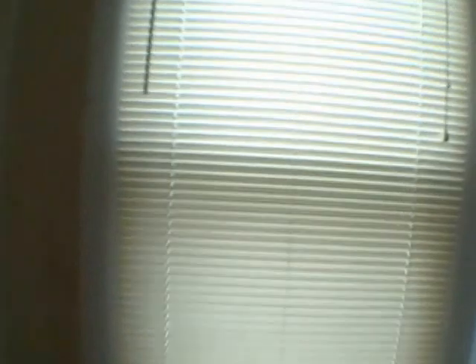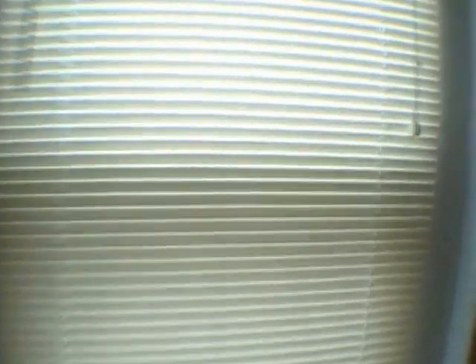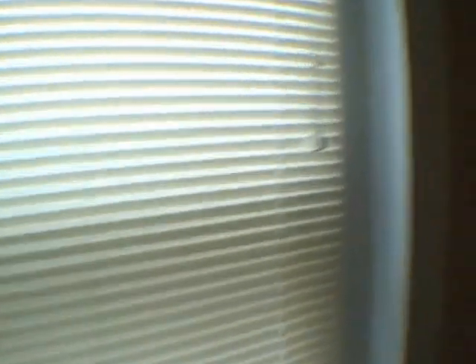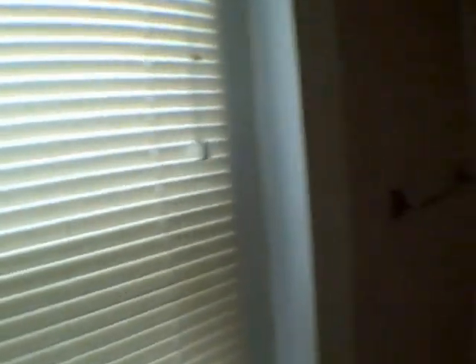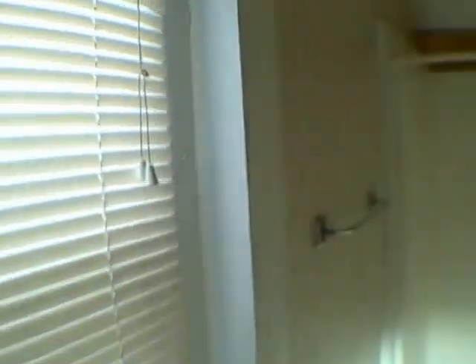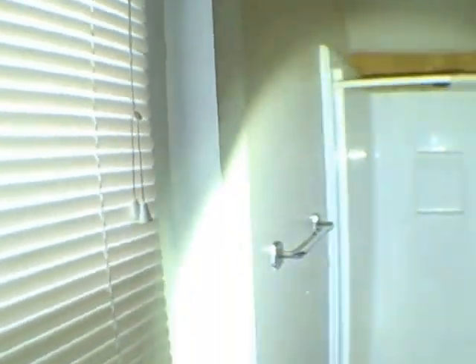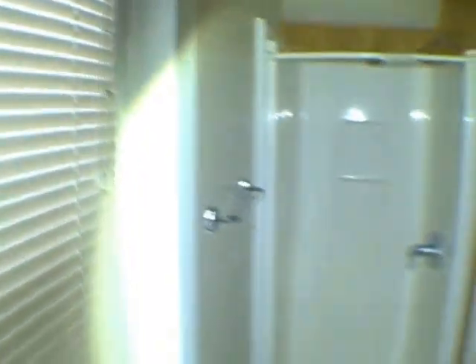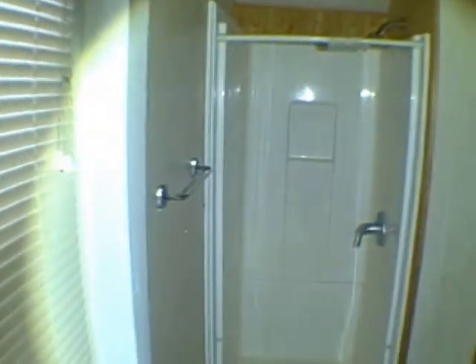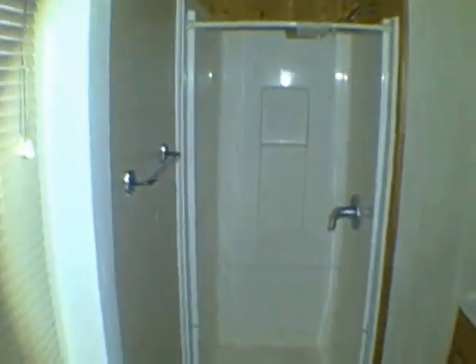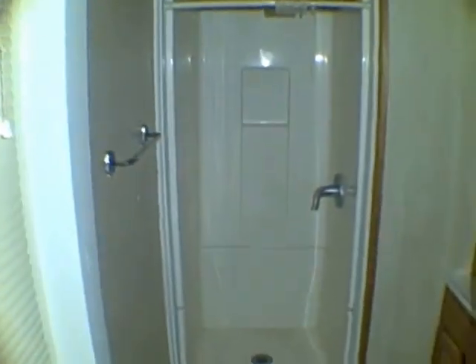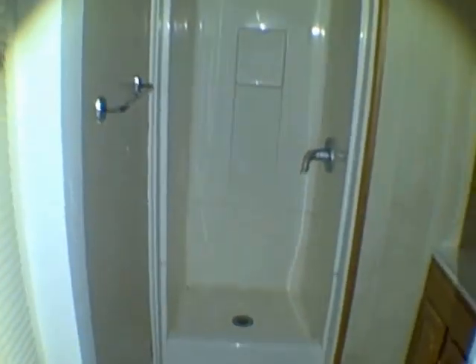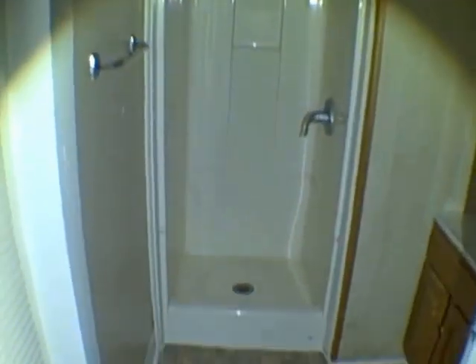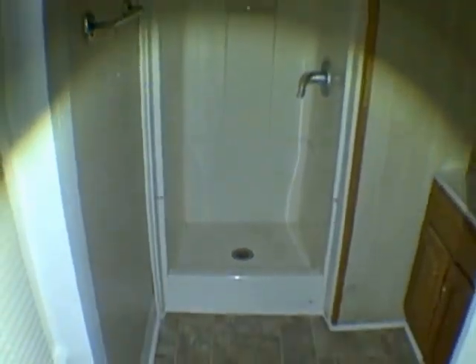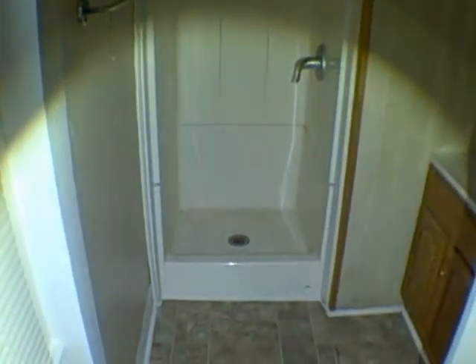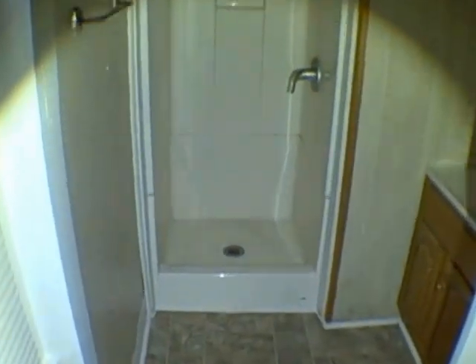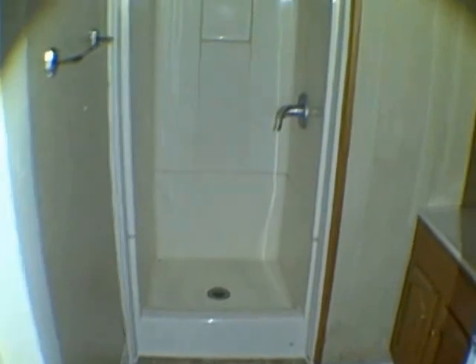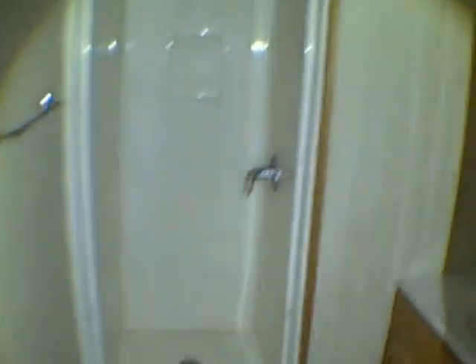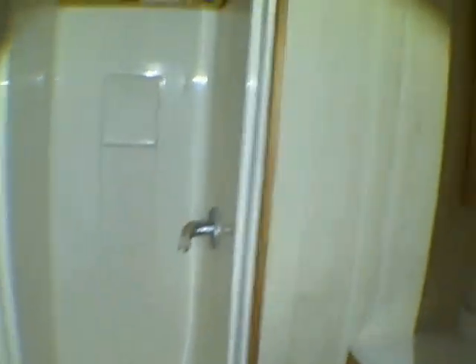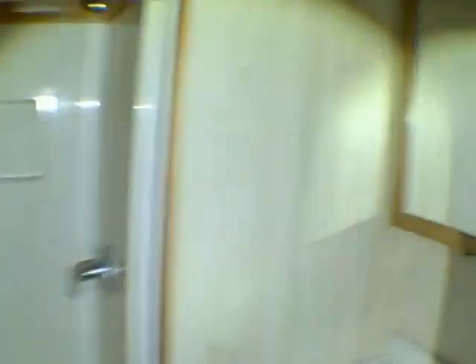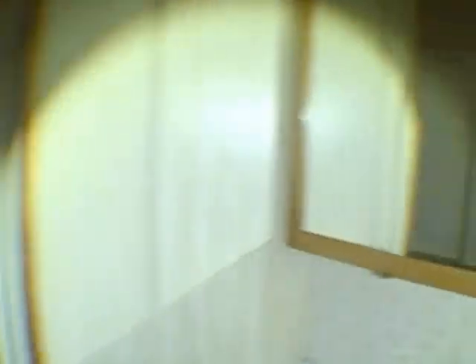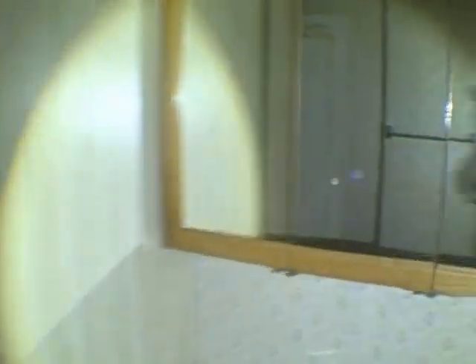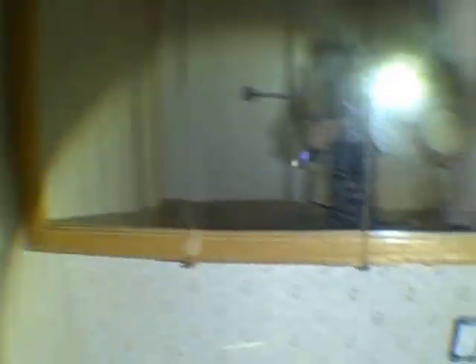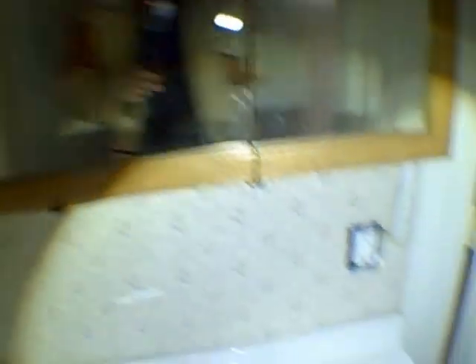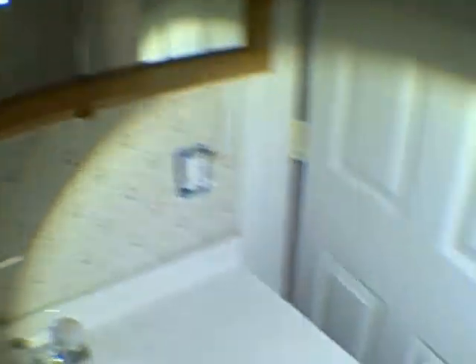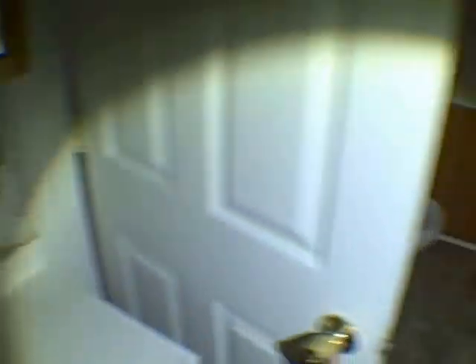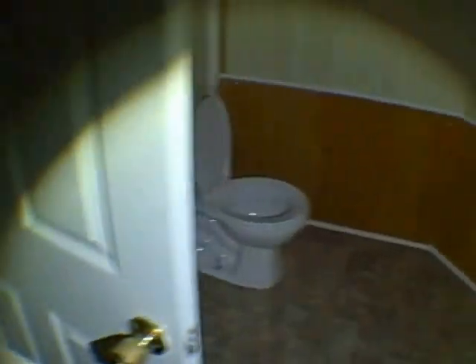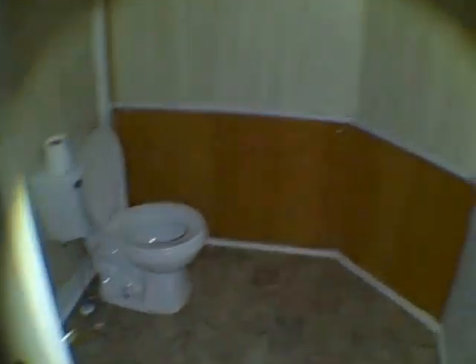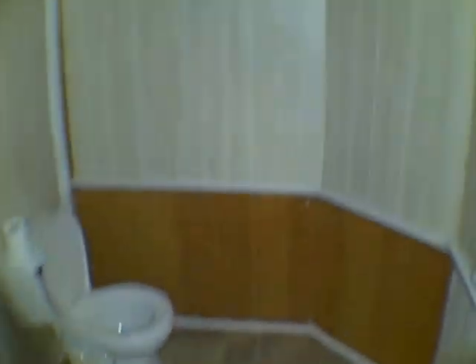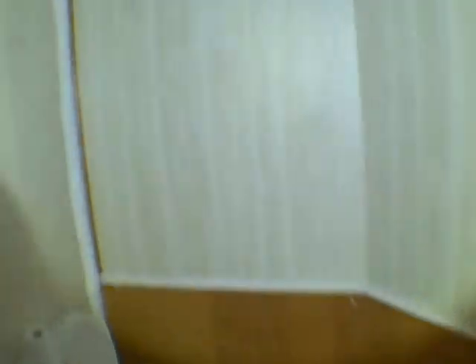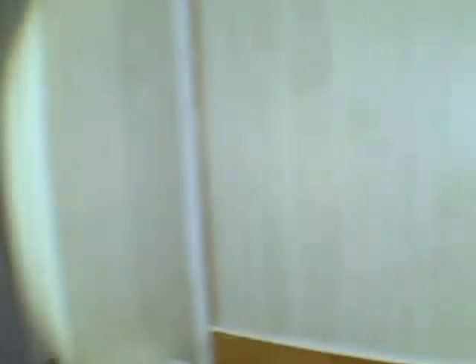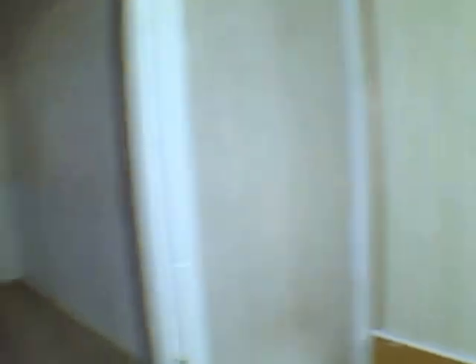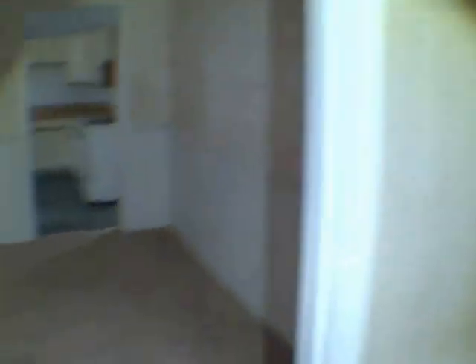The bathroom is good. You've got a stand-up shower downstairs and one of those claw tubs upstairs. Nice condition.